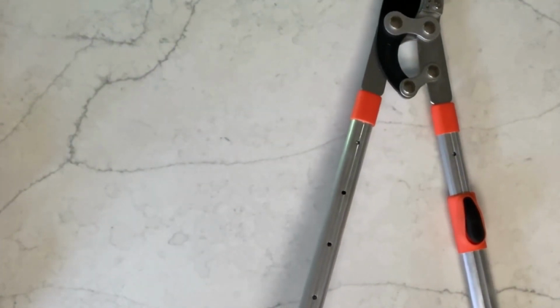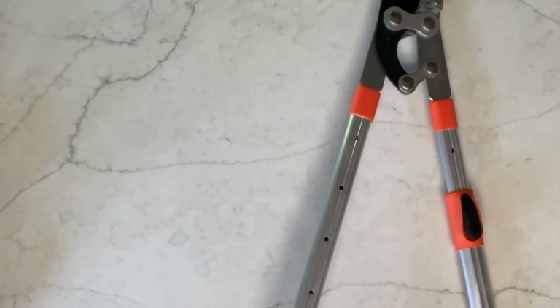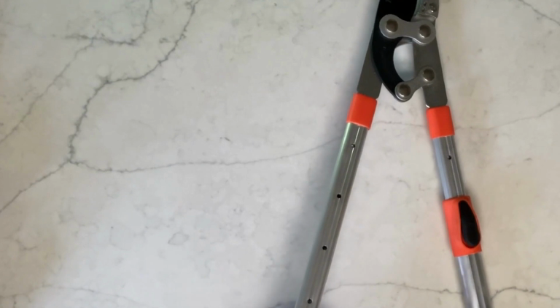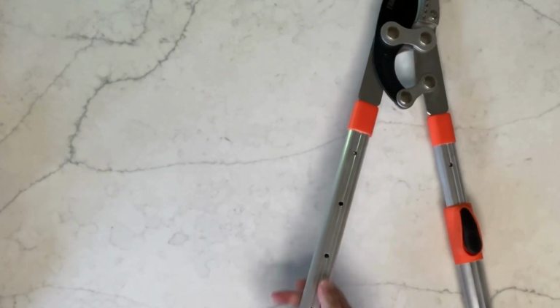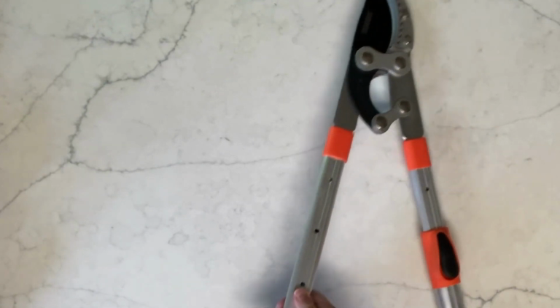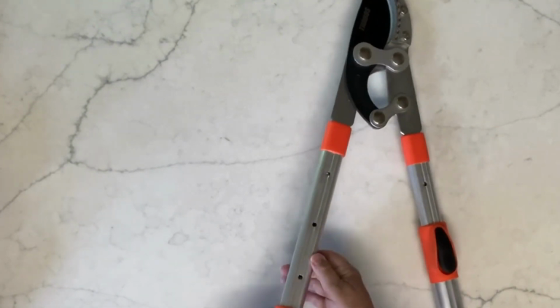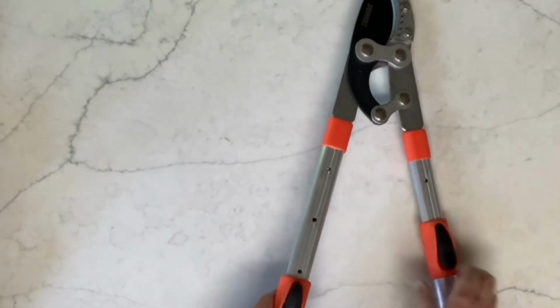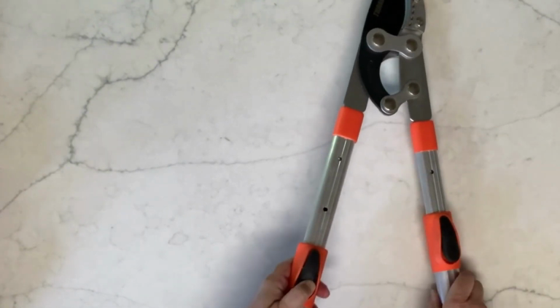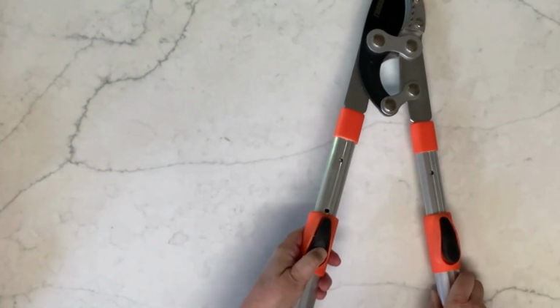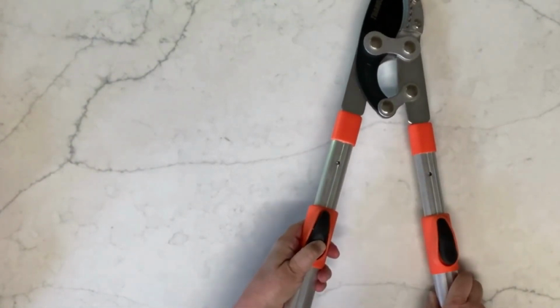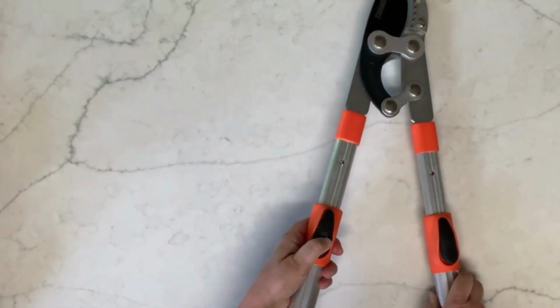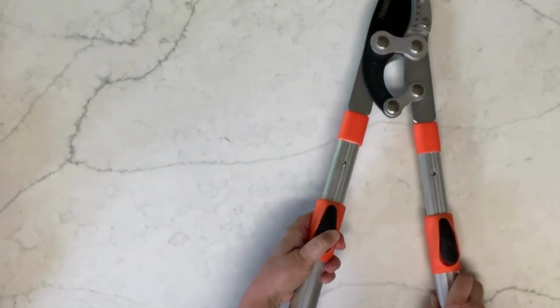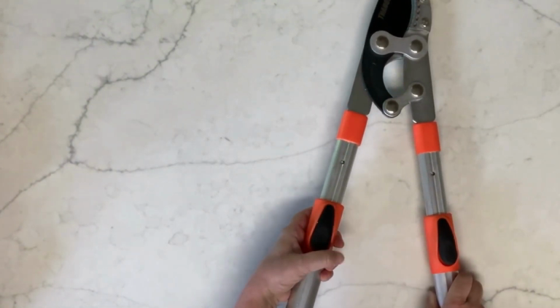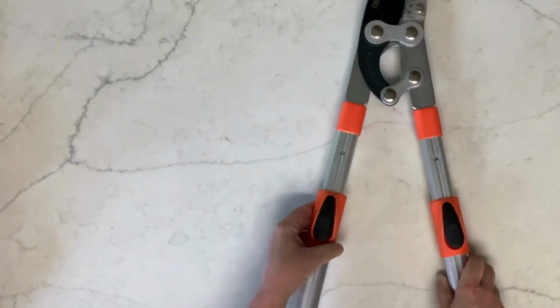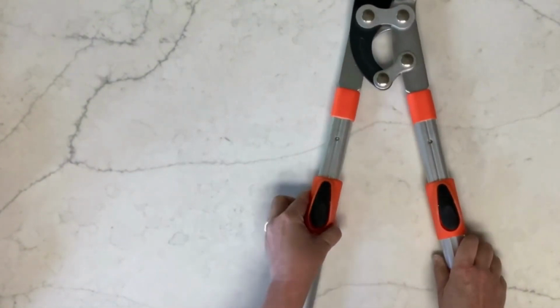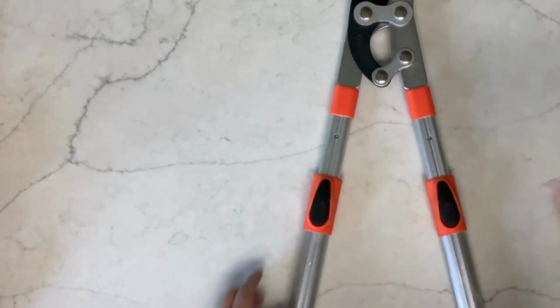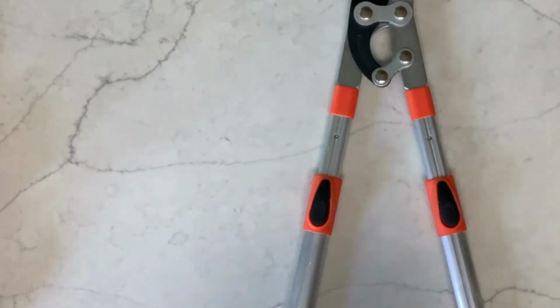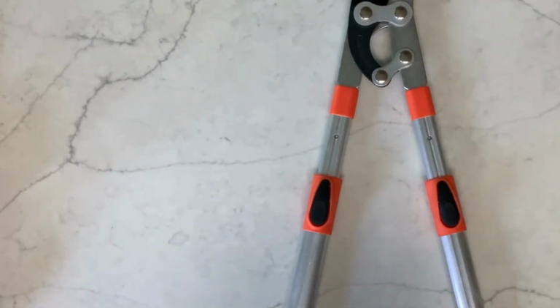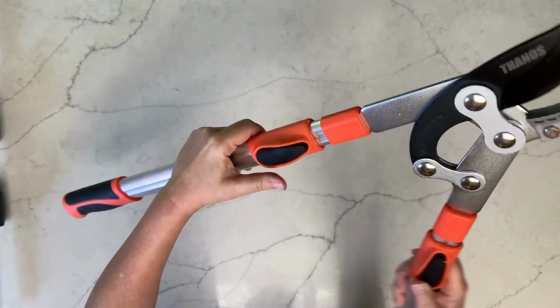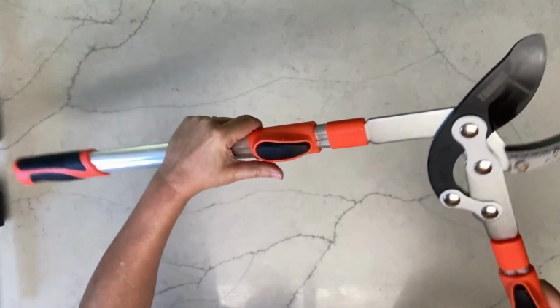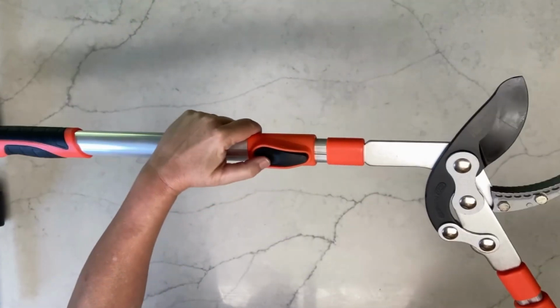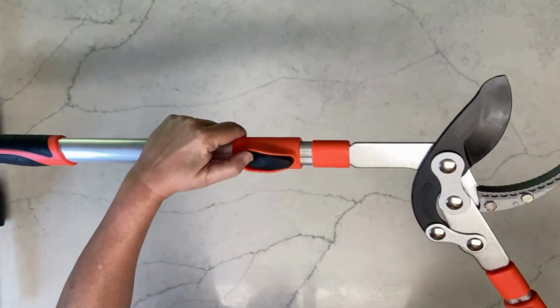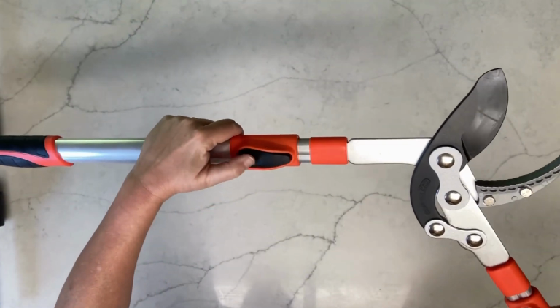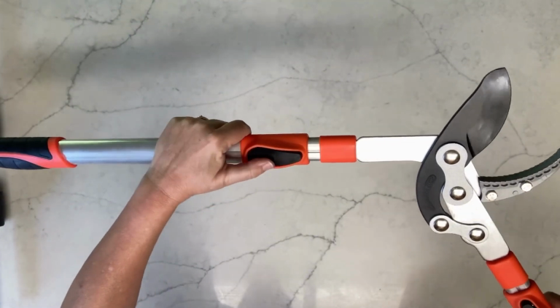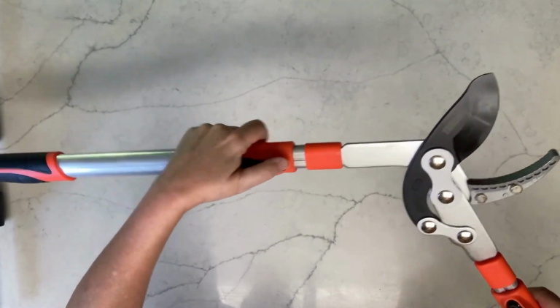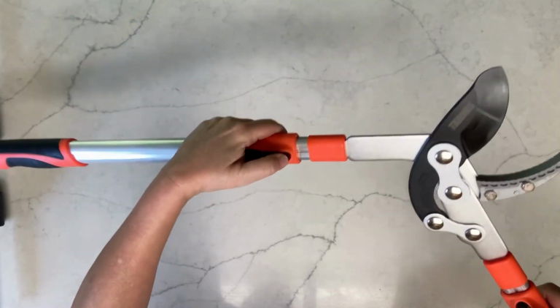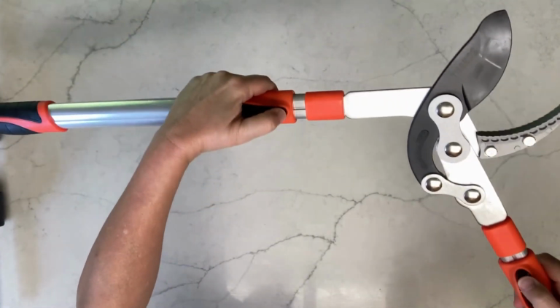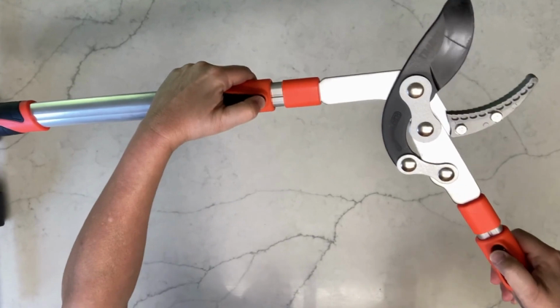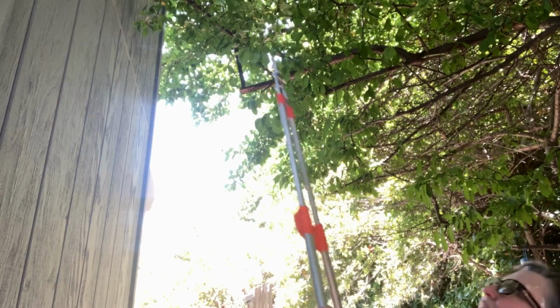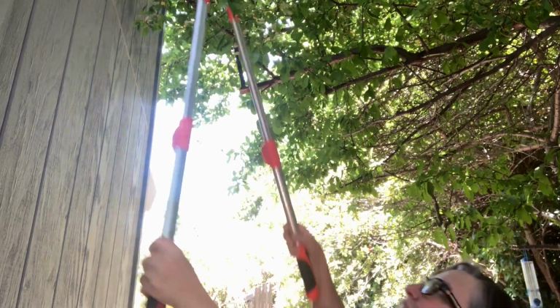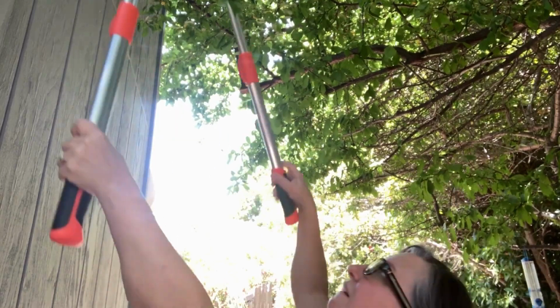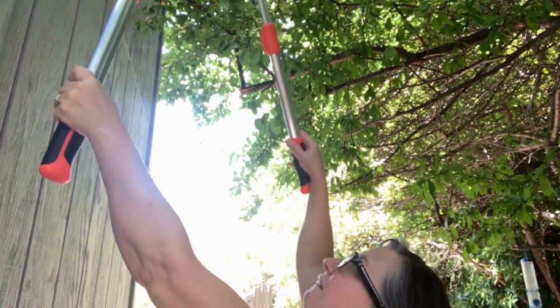I think they work really well, and I like that they're not very difficult to adjust. I'm going to go ahead and take these outside and let's cut some branches.